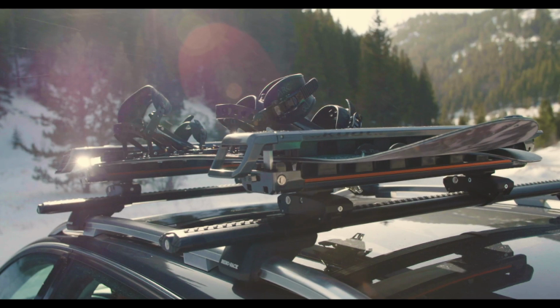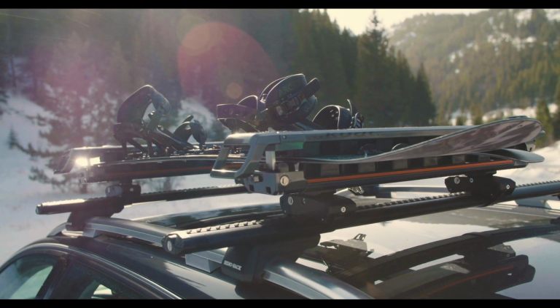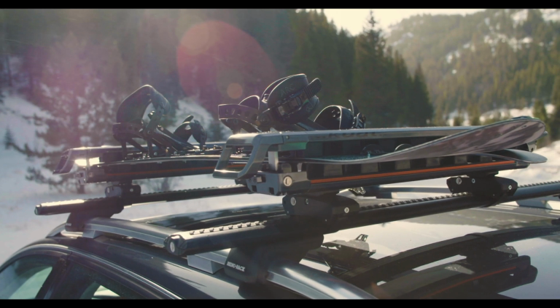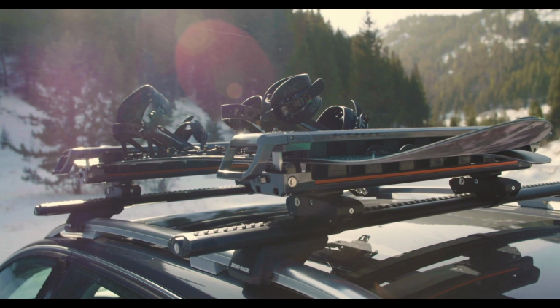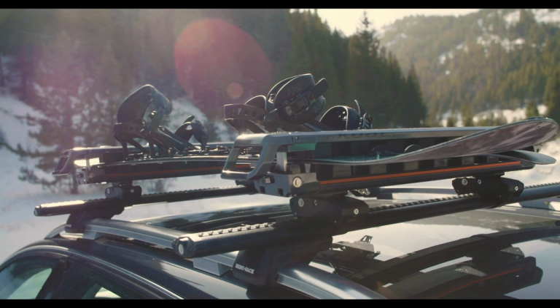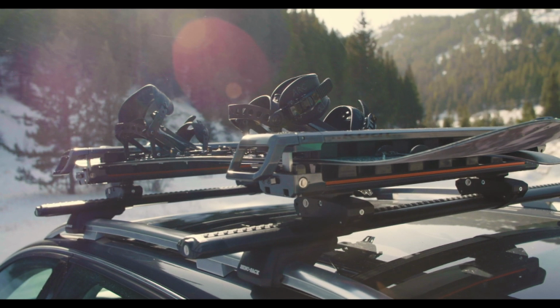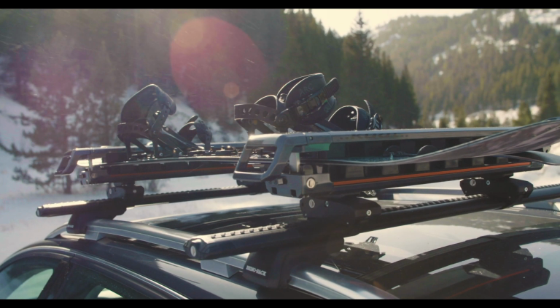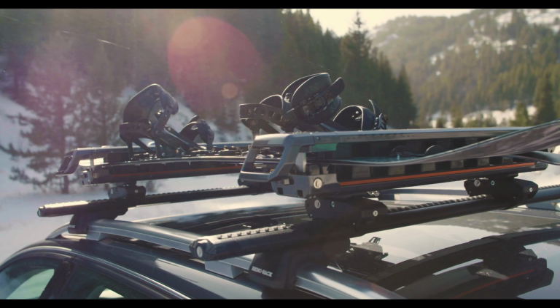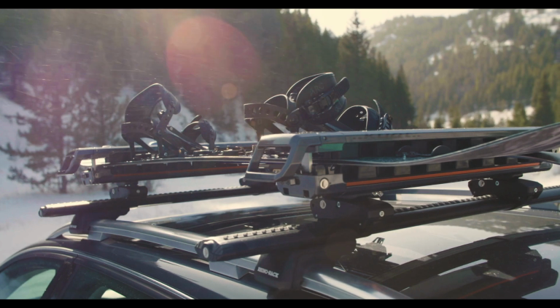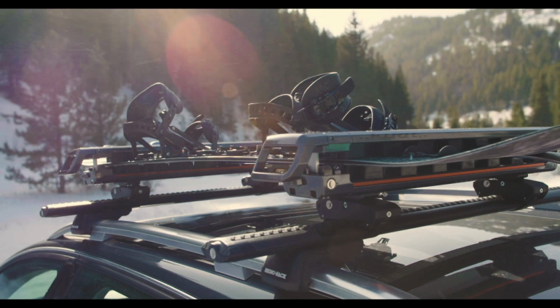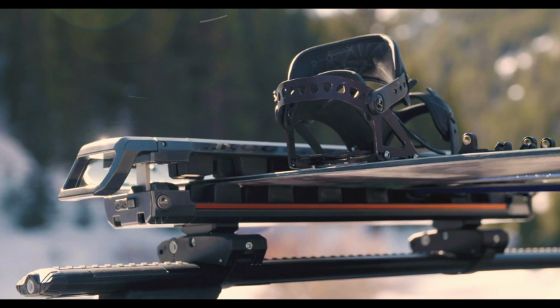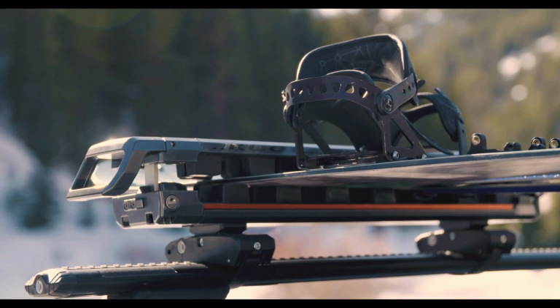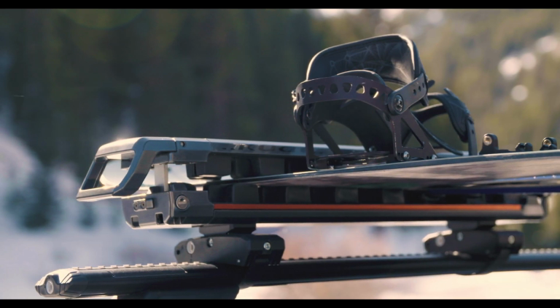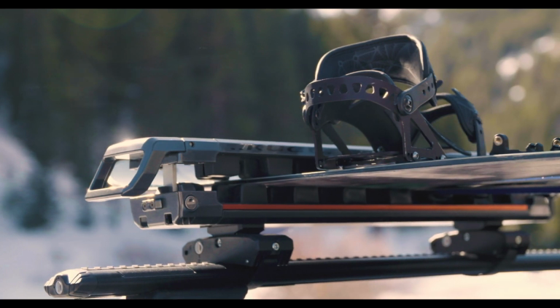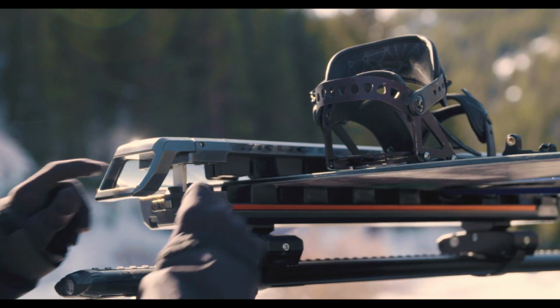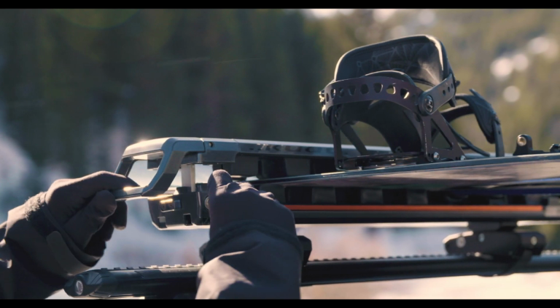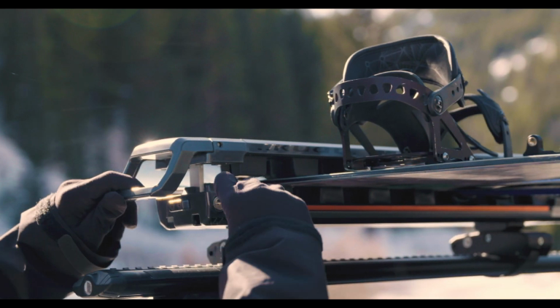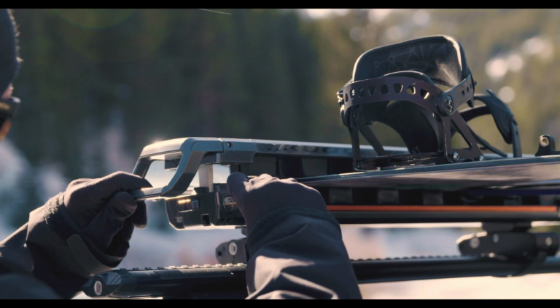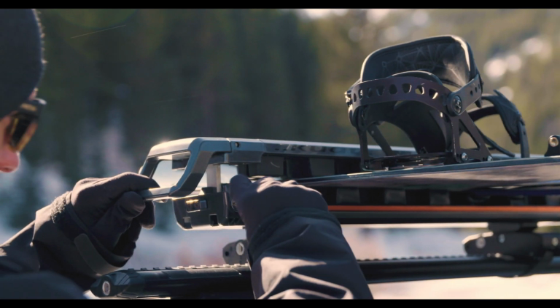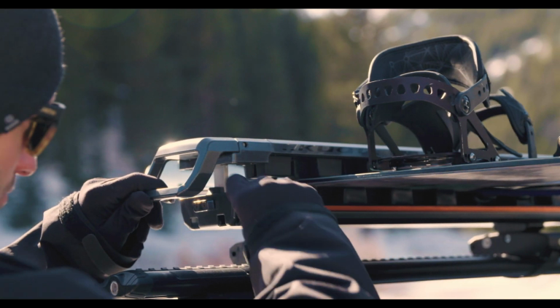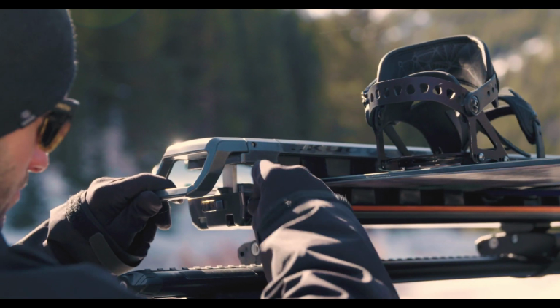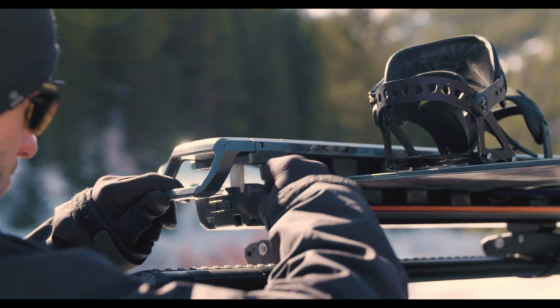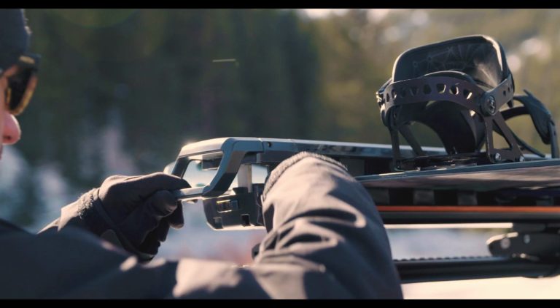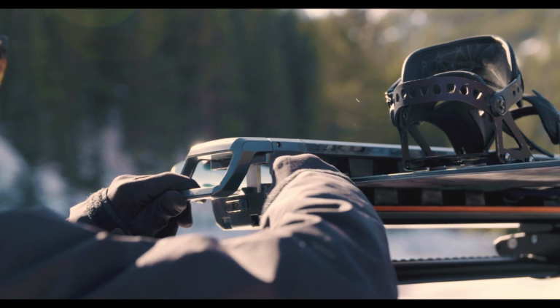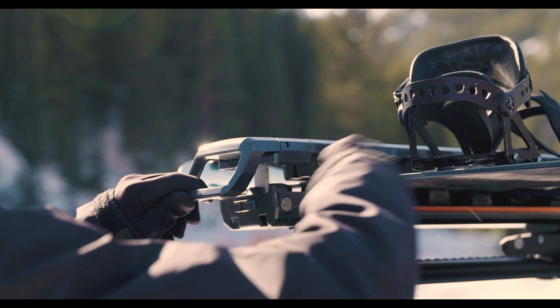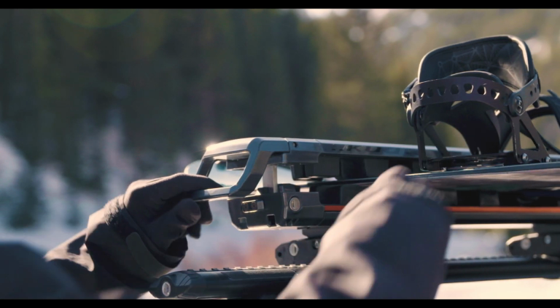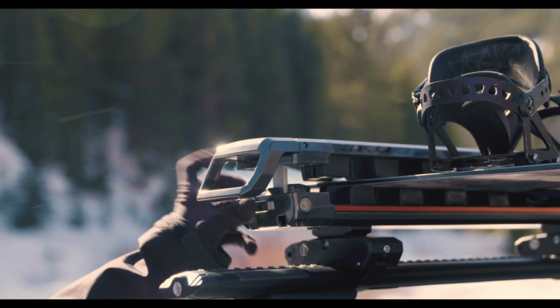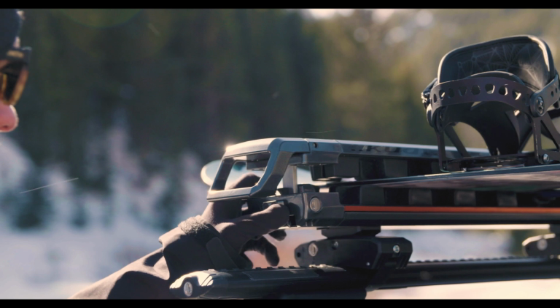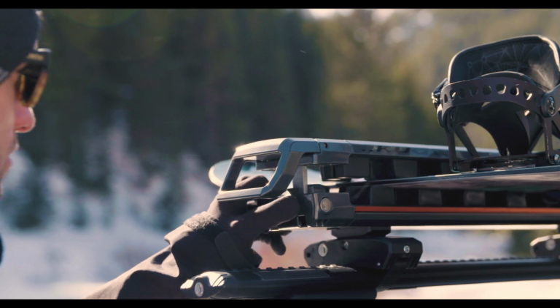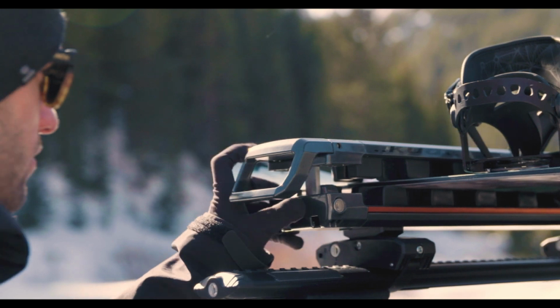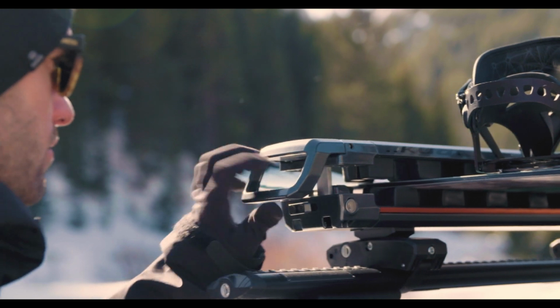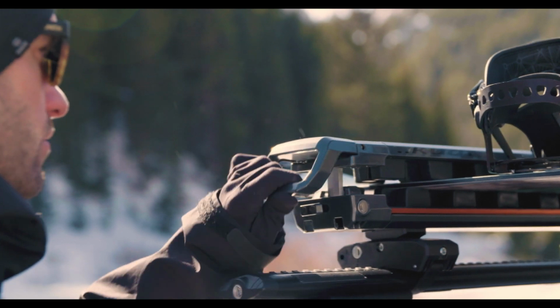Grip lock rubber securely holds skis and snowboards of varying size. Both the grip and flip mount system are fully locking.